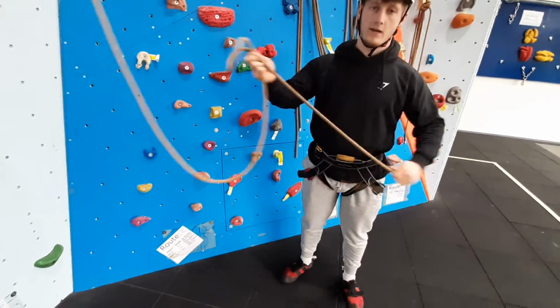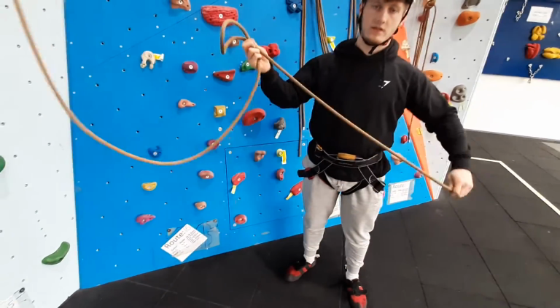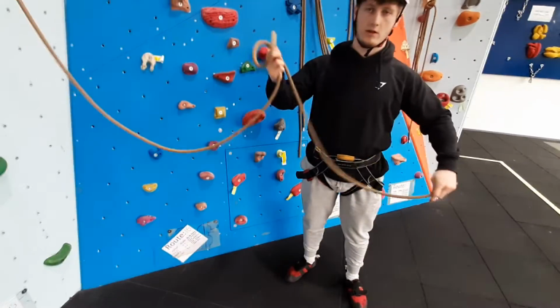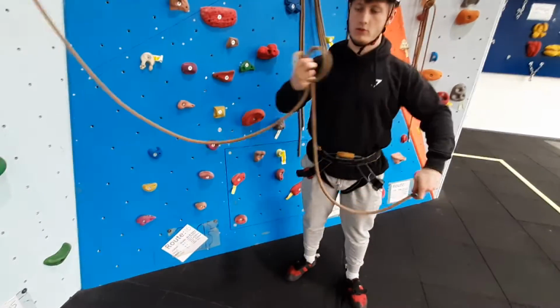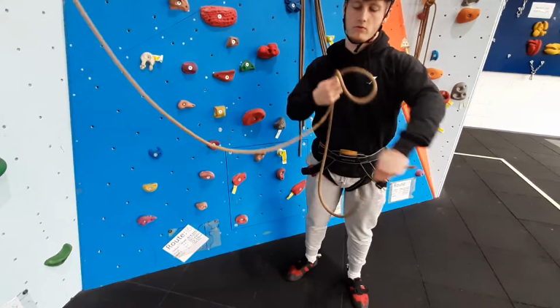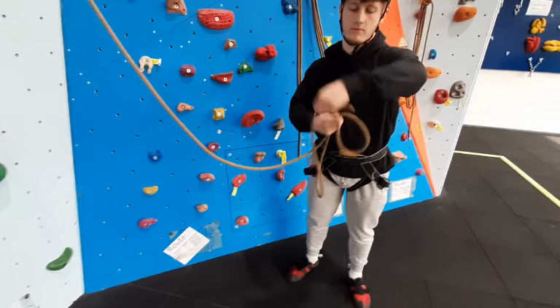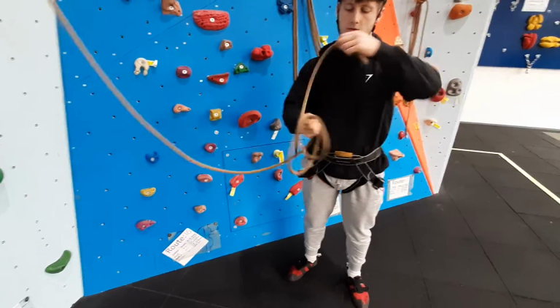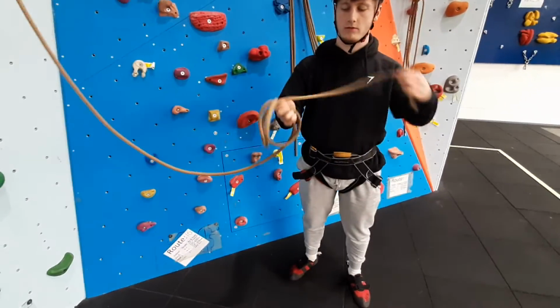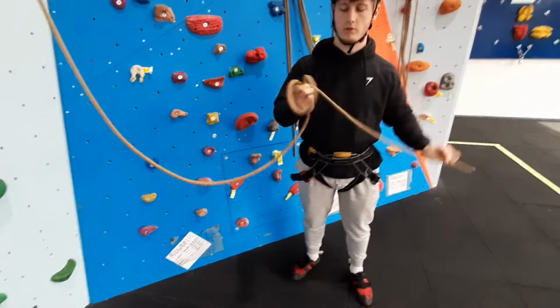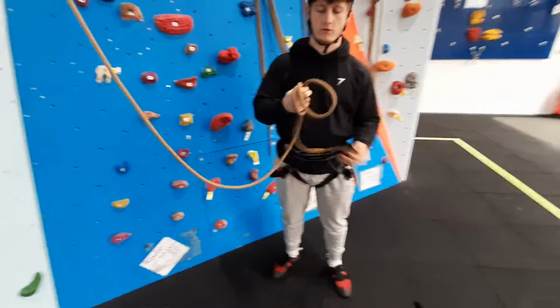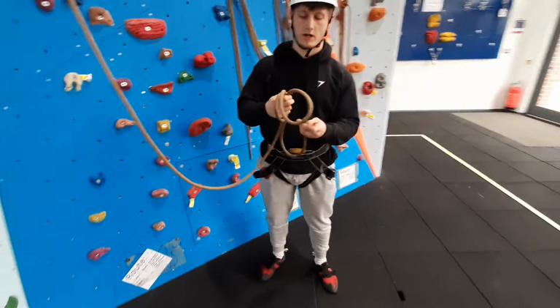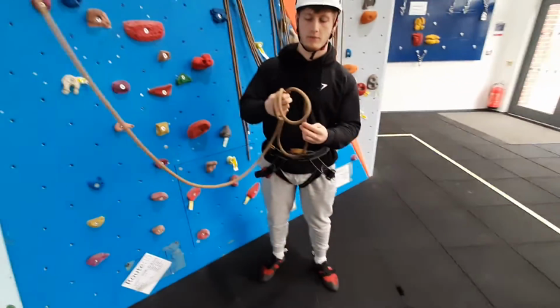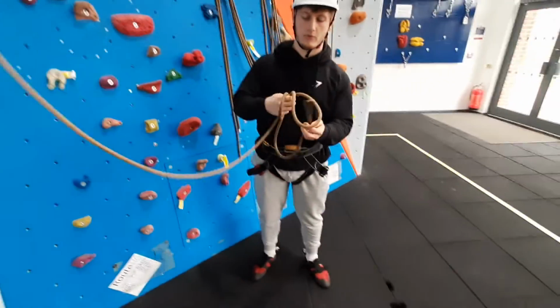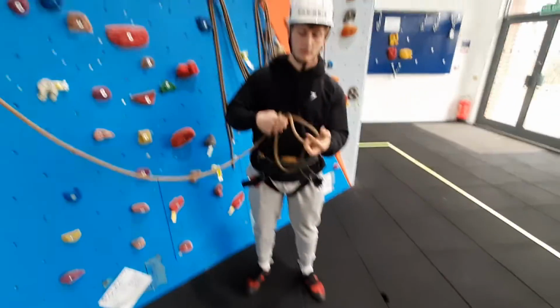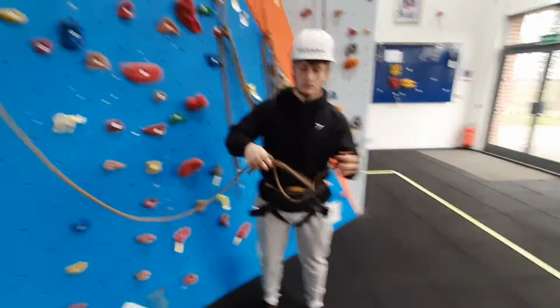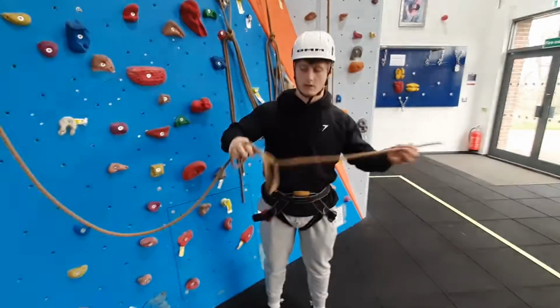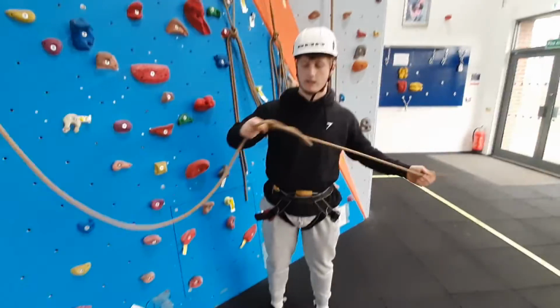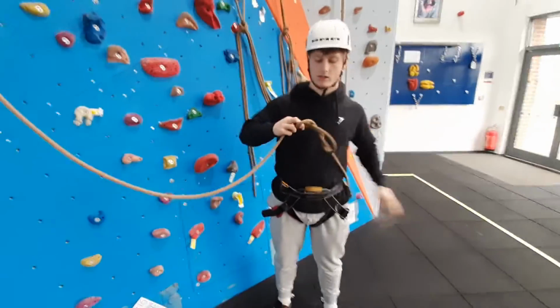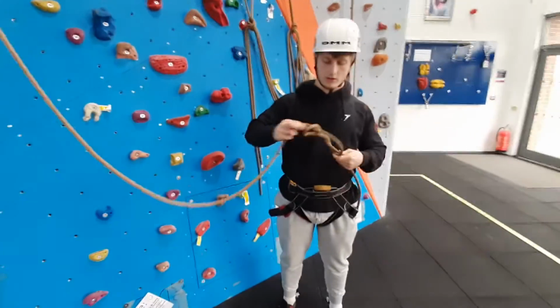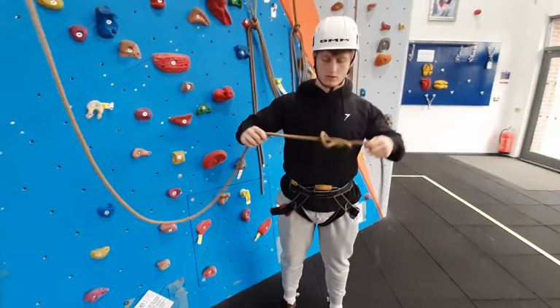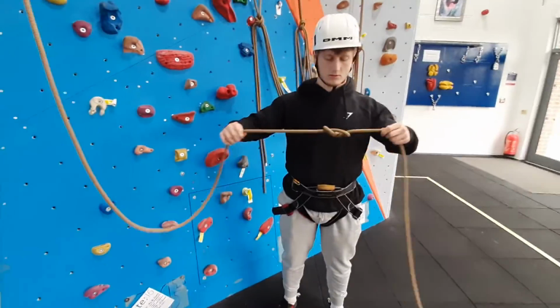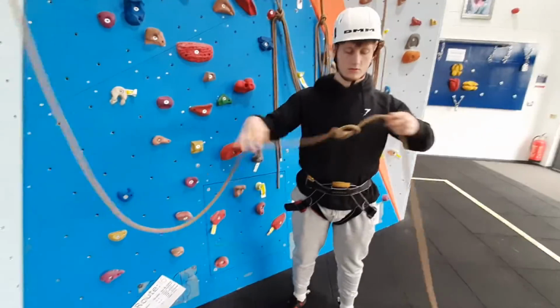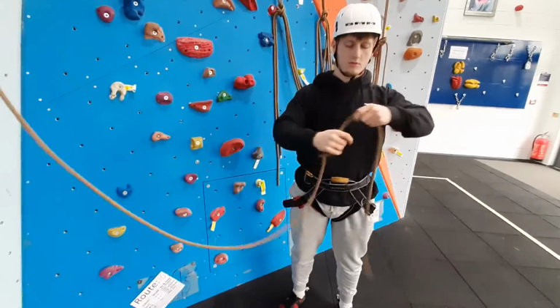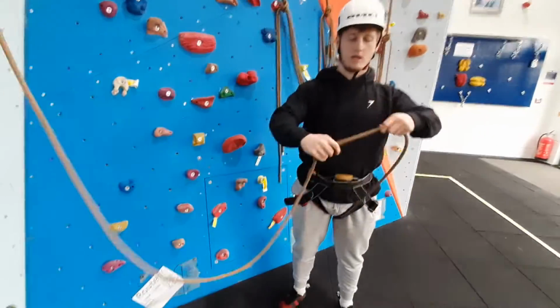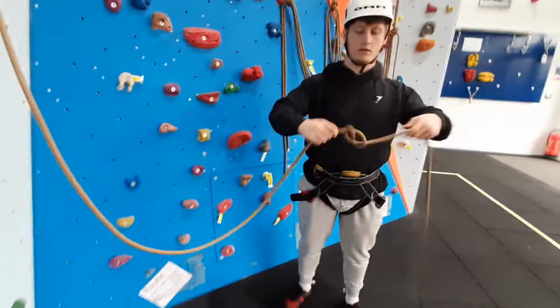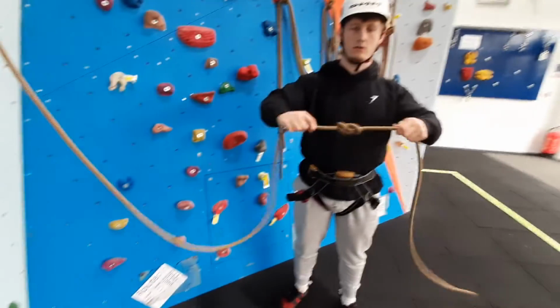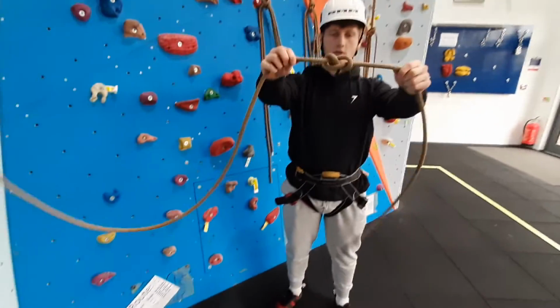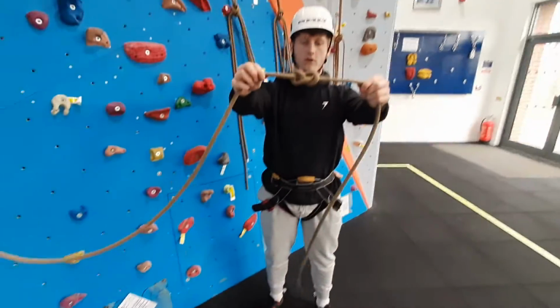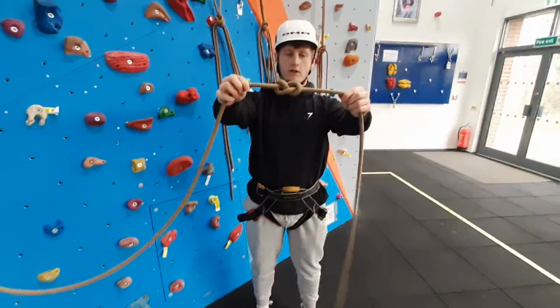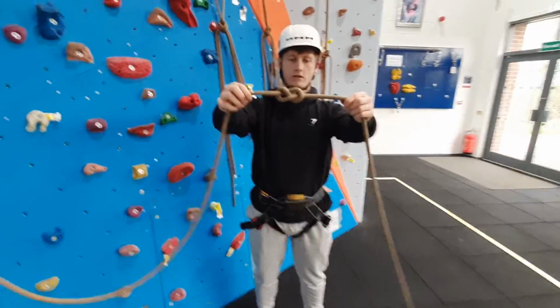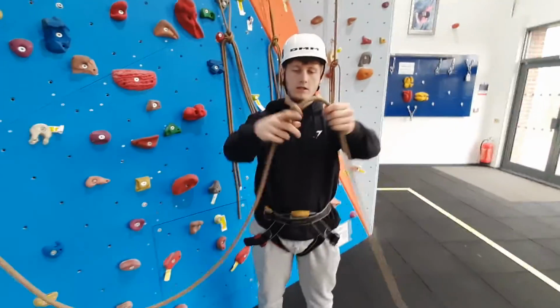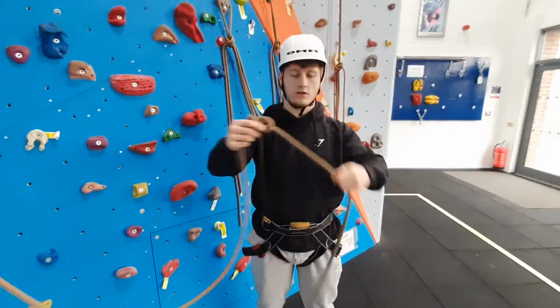With the tail, you want to wrap it round the loop before bringing it up through the middle, making the figure of eight as so.